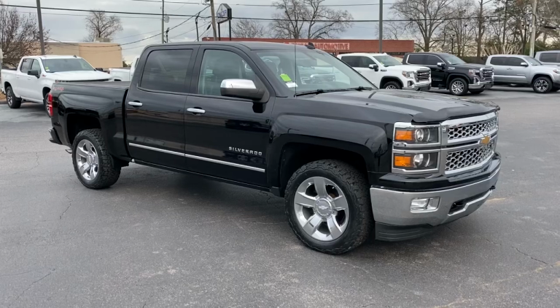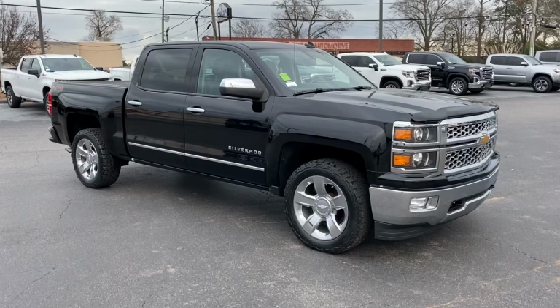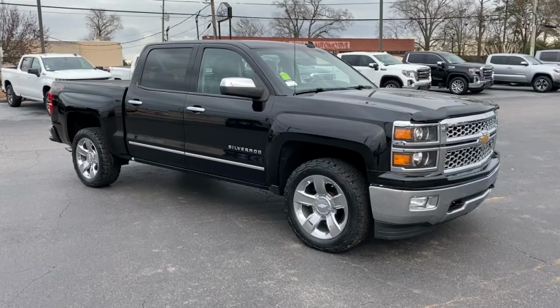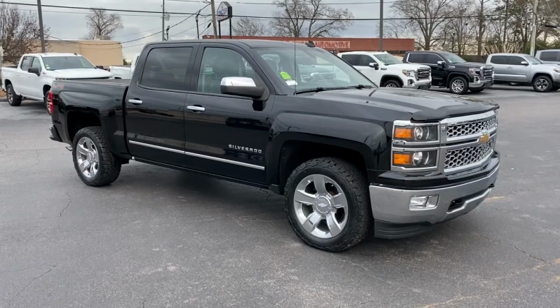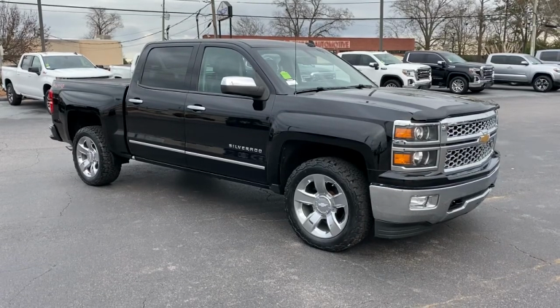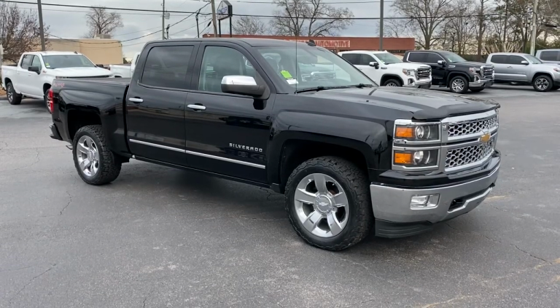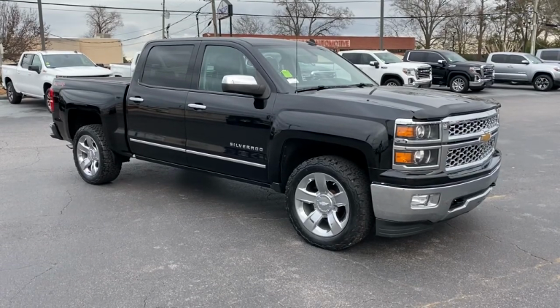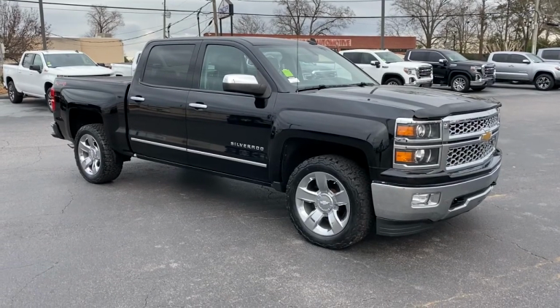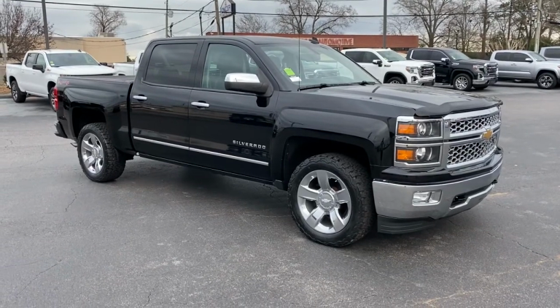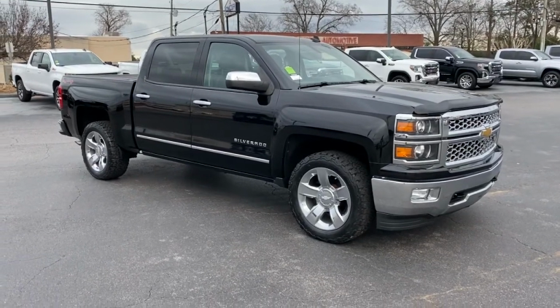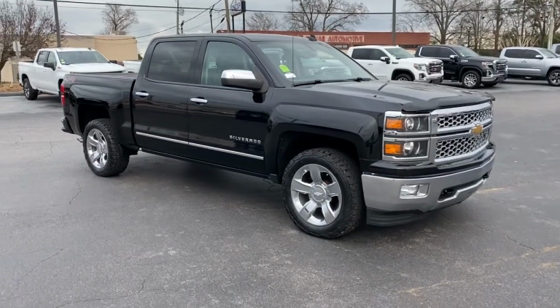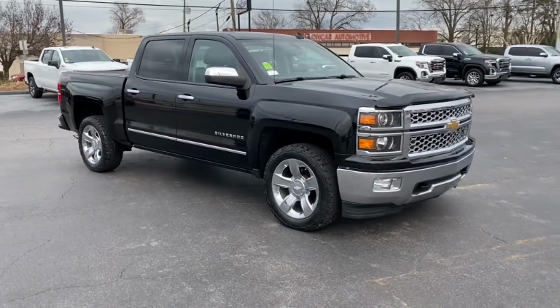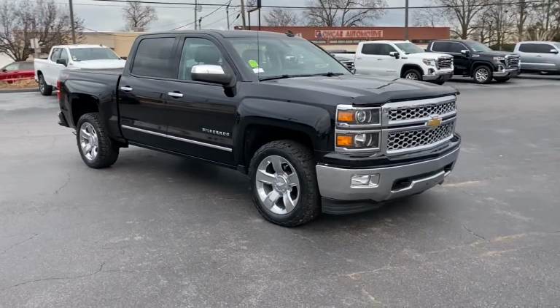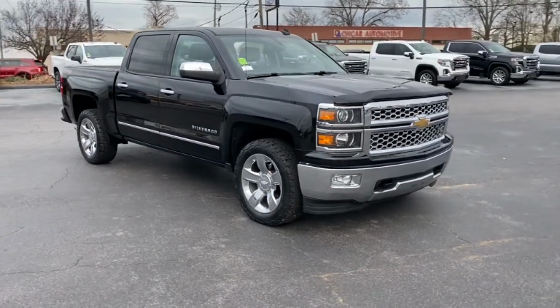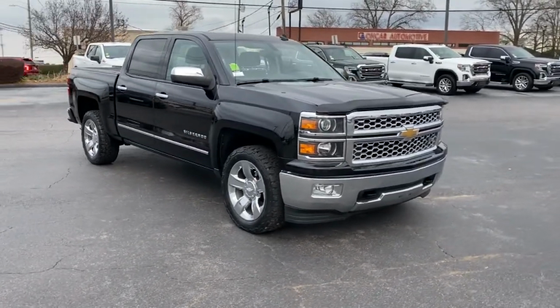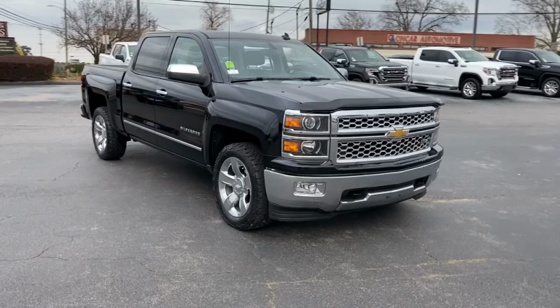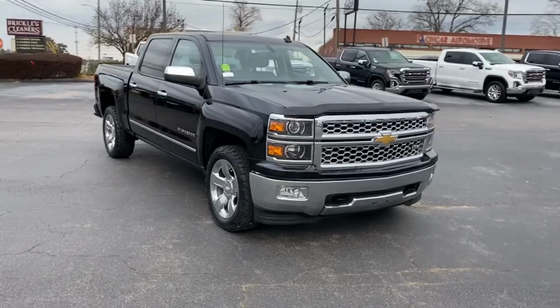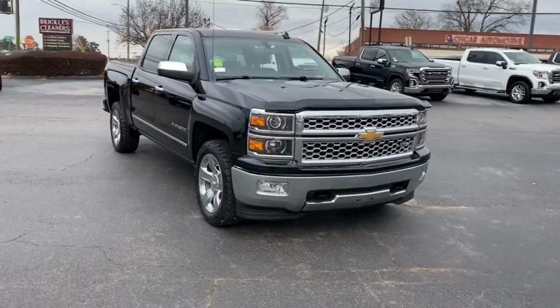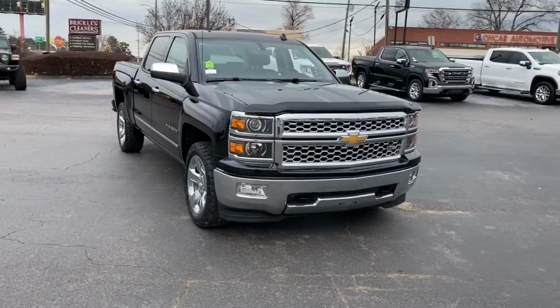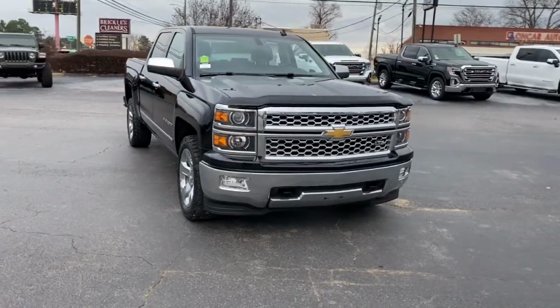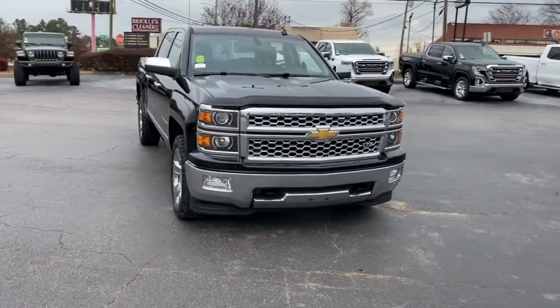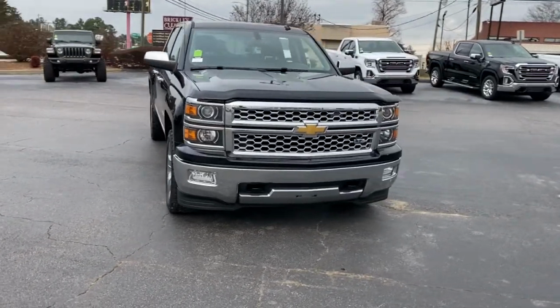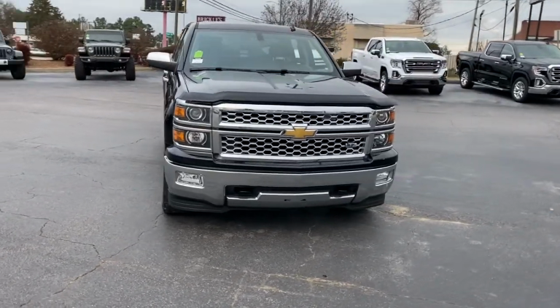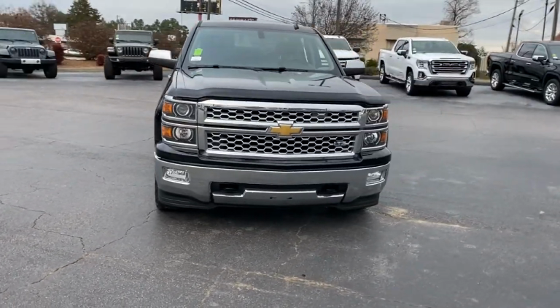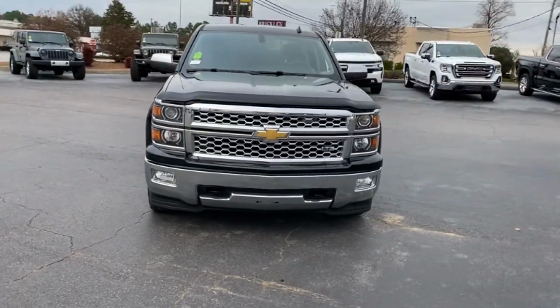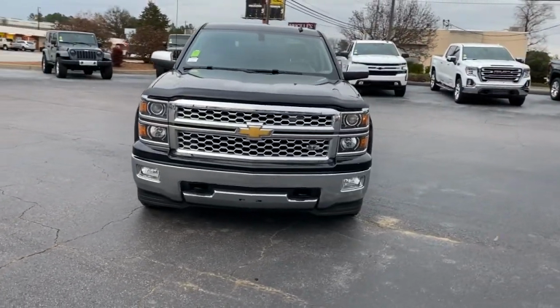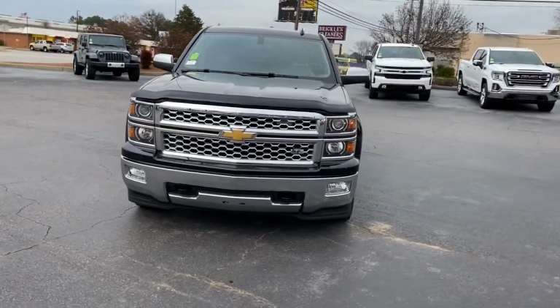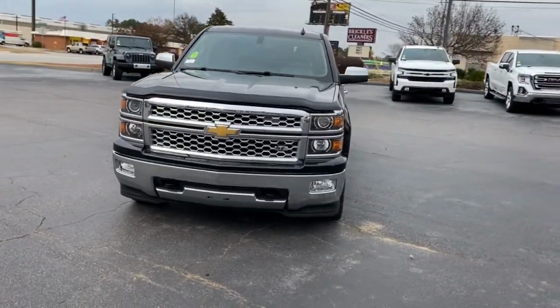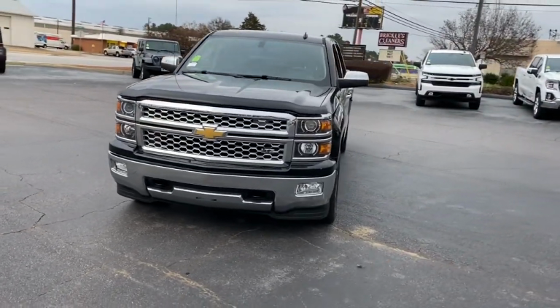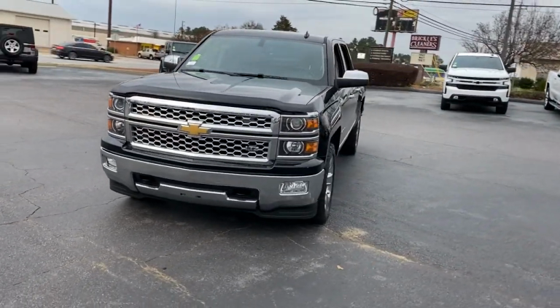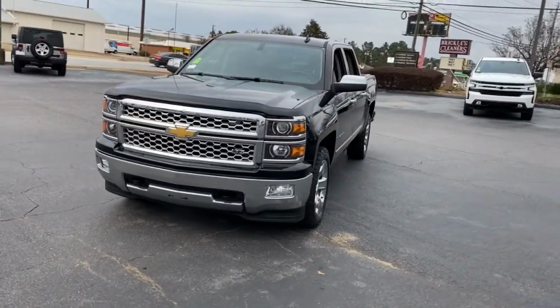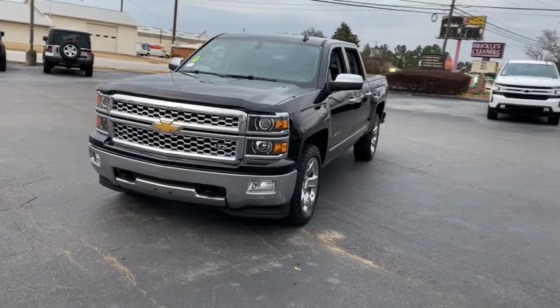Look no further than the 2014 Chevrolet Silverado 1500. This vehicle is an outstanding buy with fewer than 80,000 miles on the odometer.